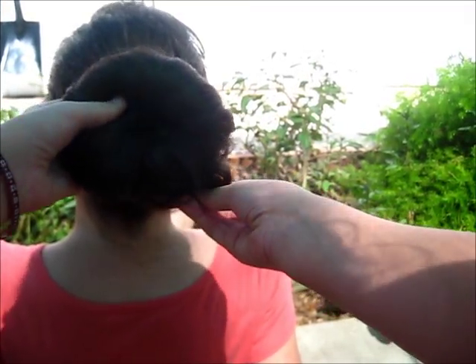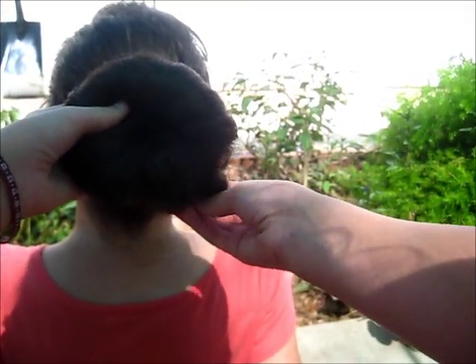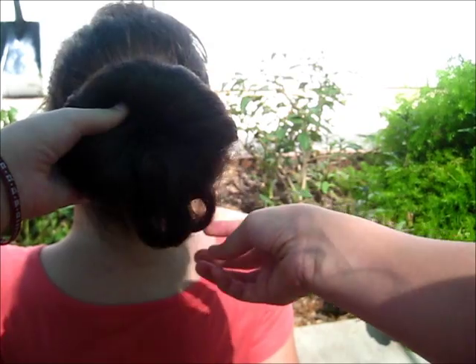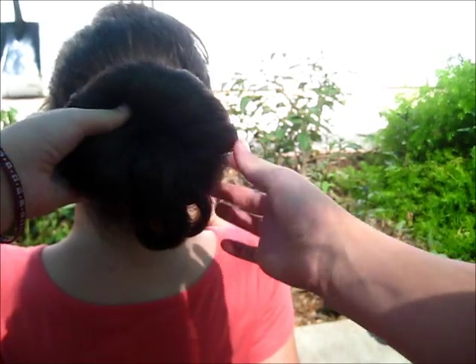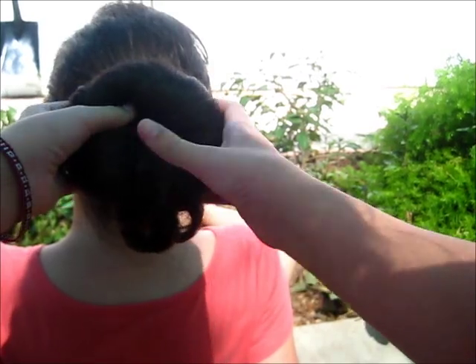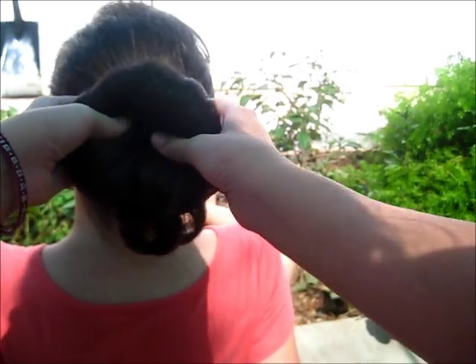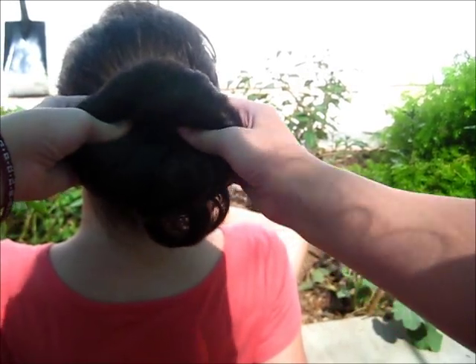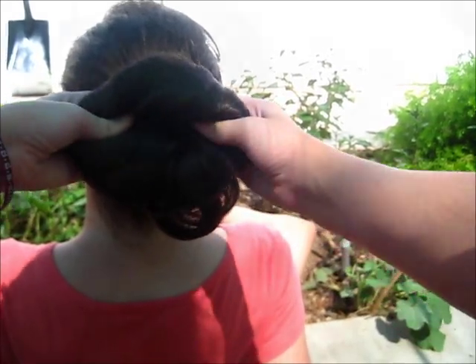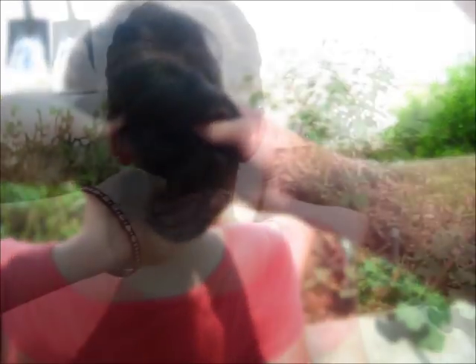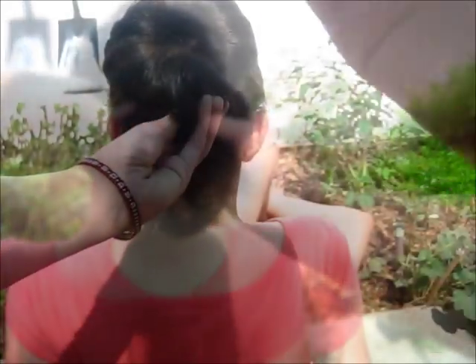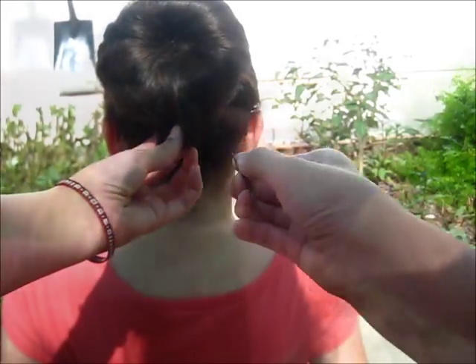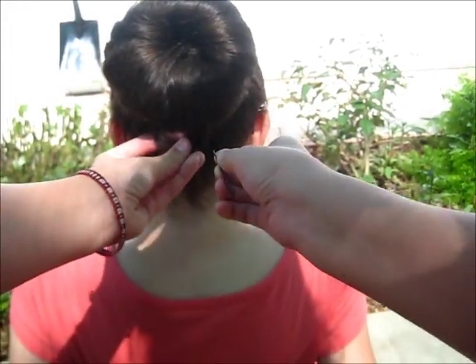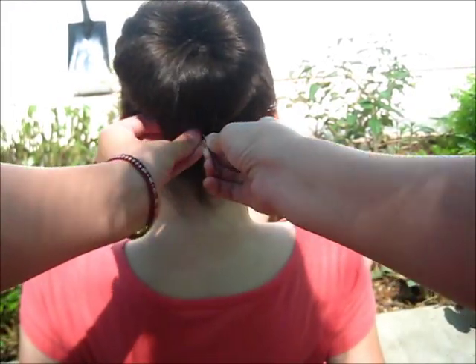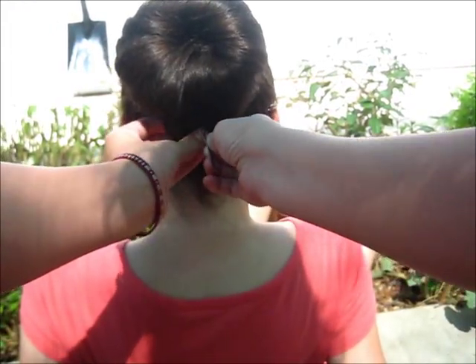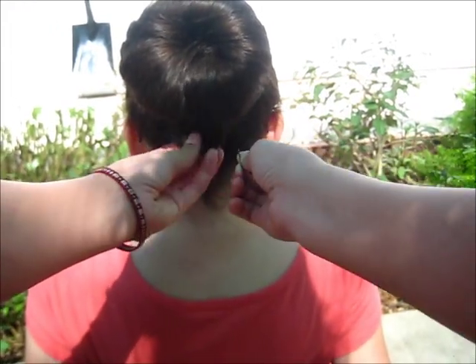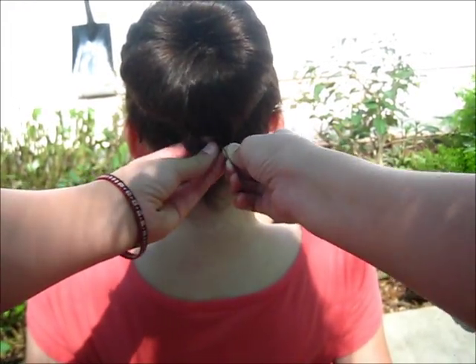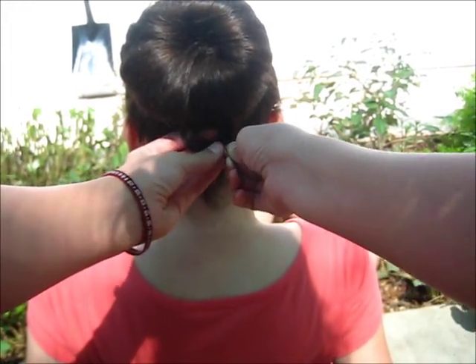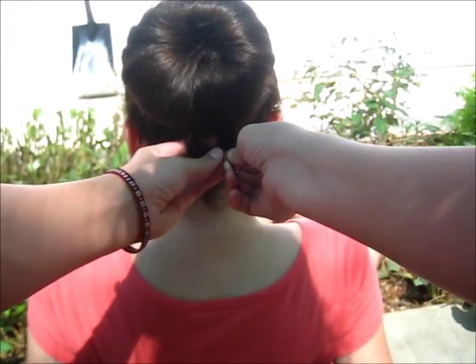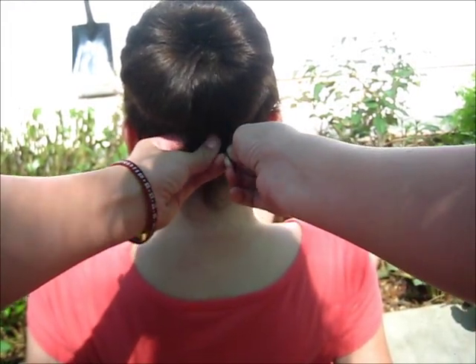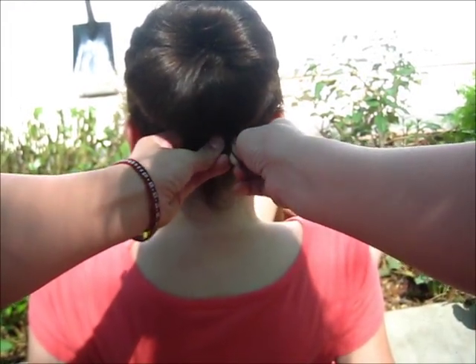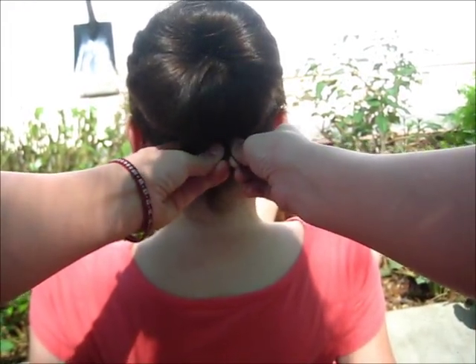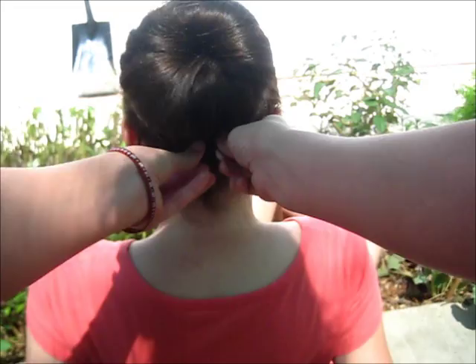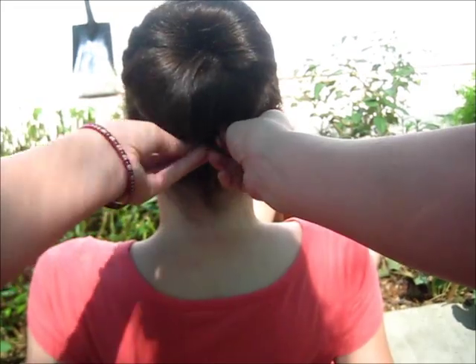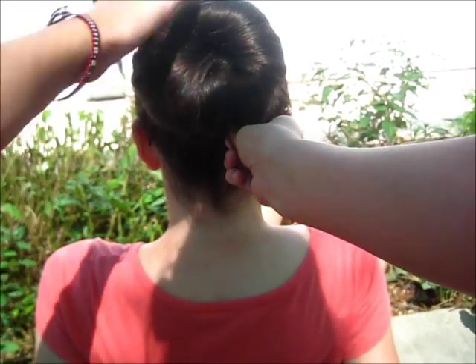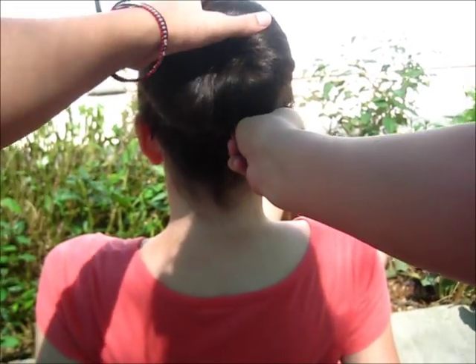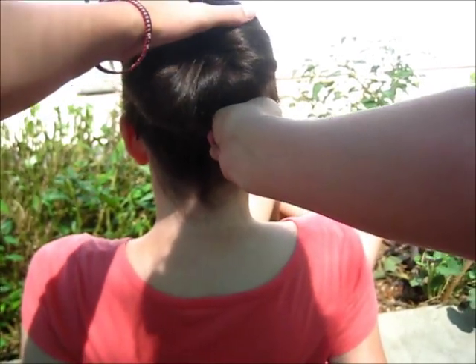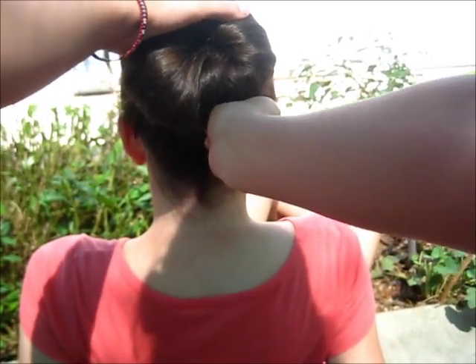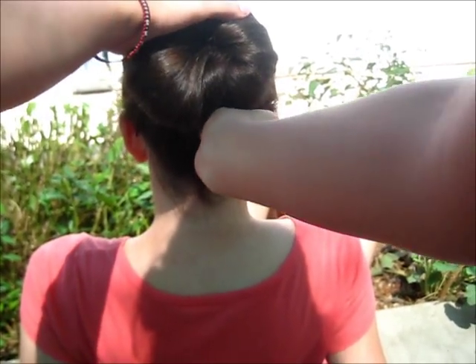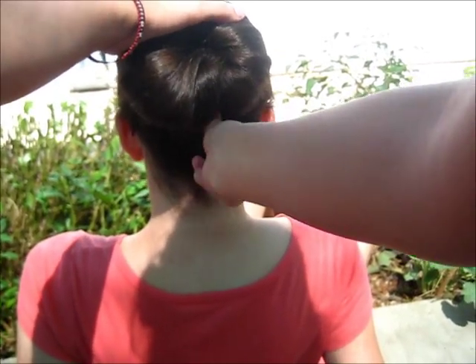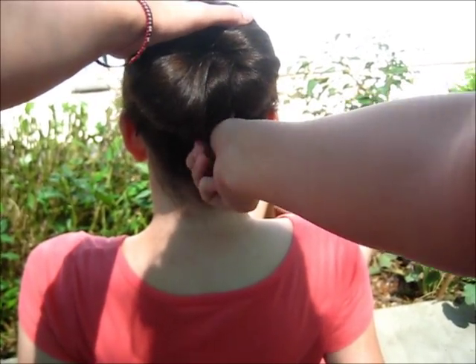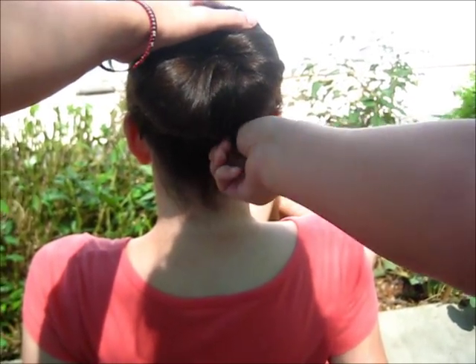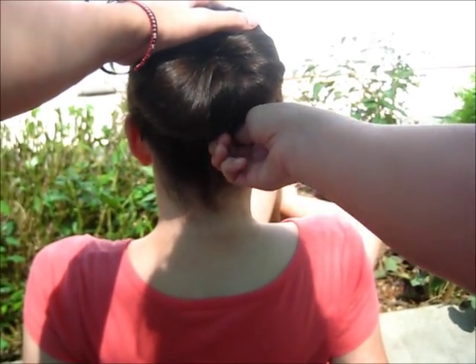Now take some bobby pins and use those to pin any flyaways that you may have. Pin it at the bottom, top, and sides for a secure hold.